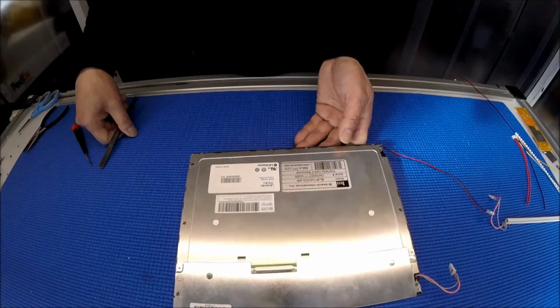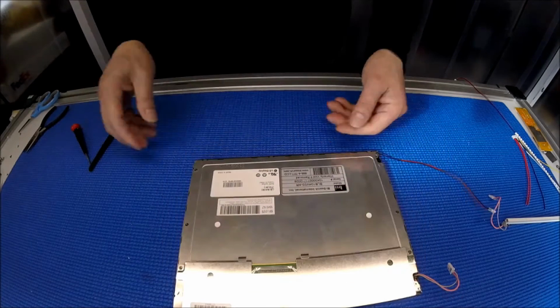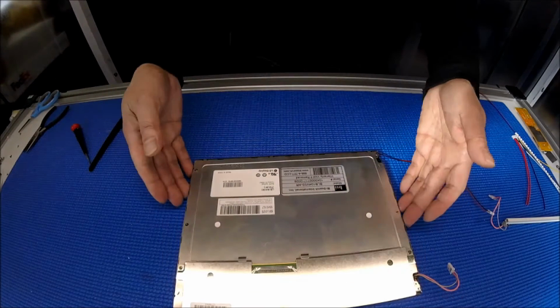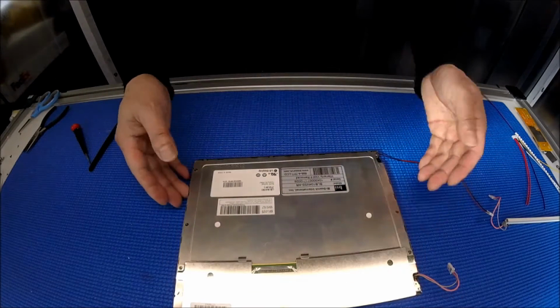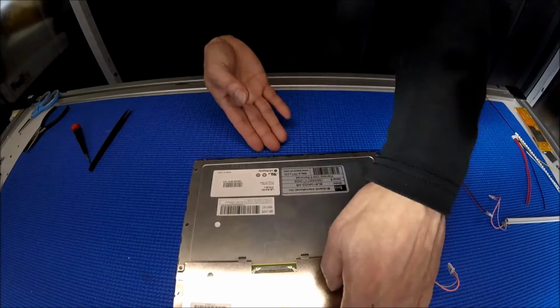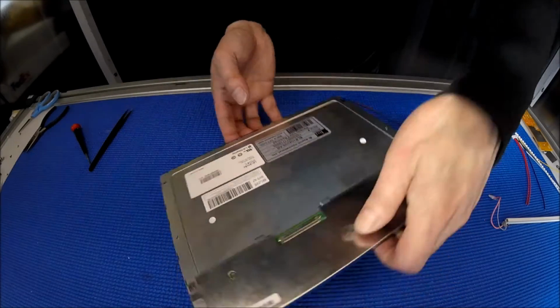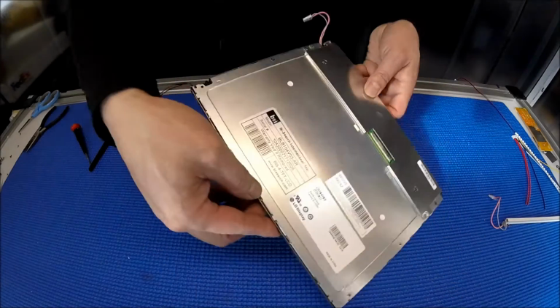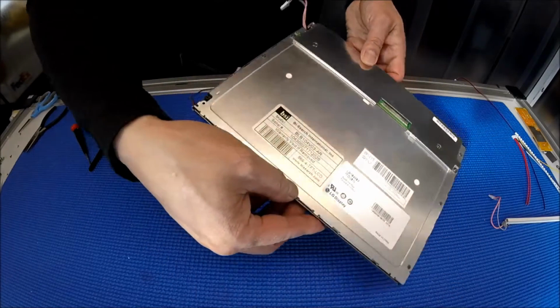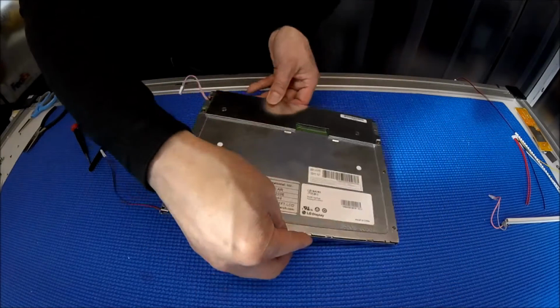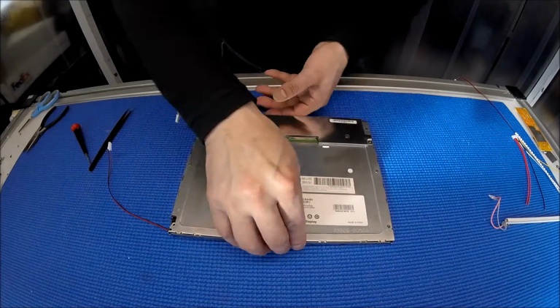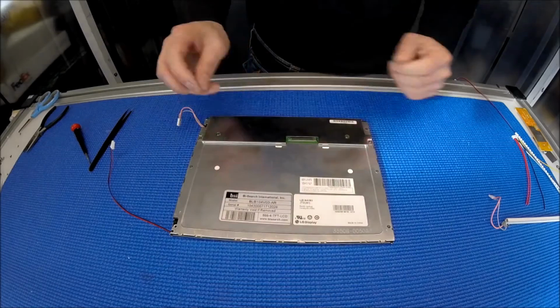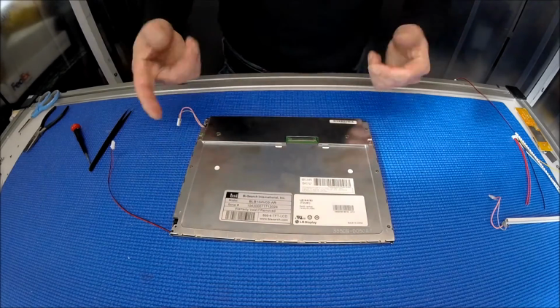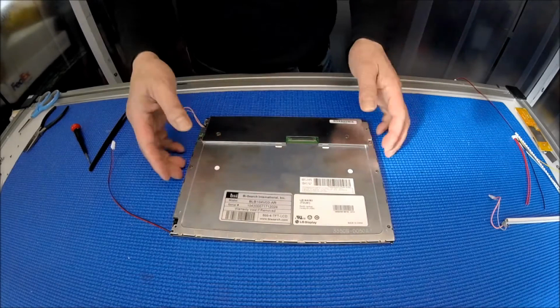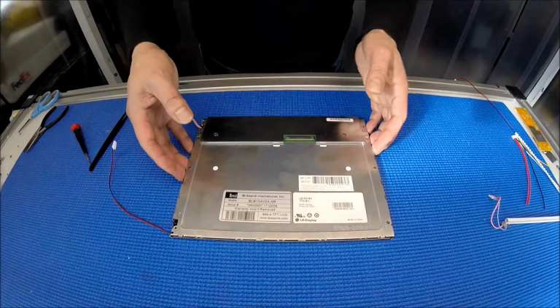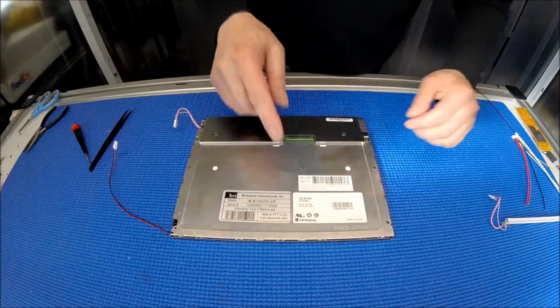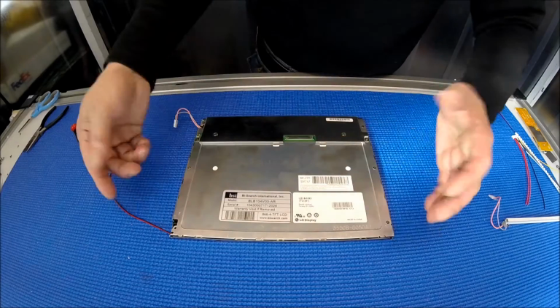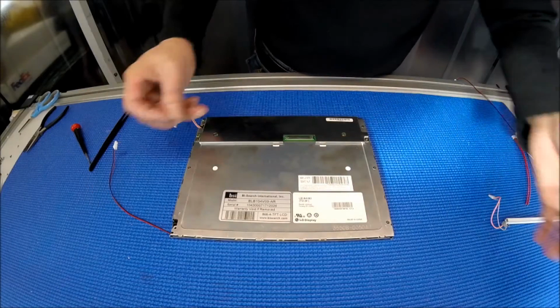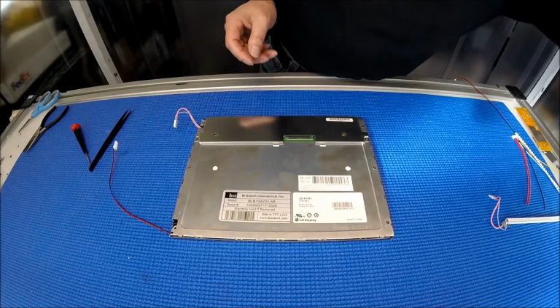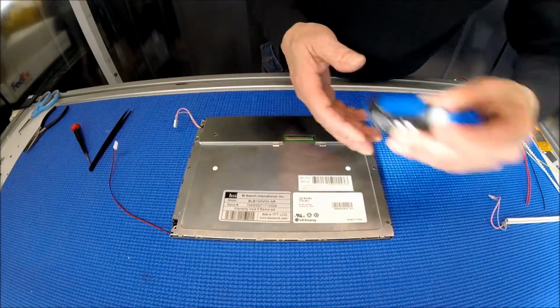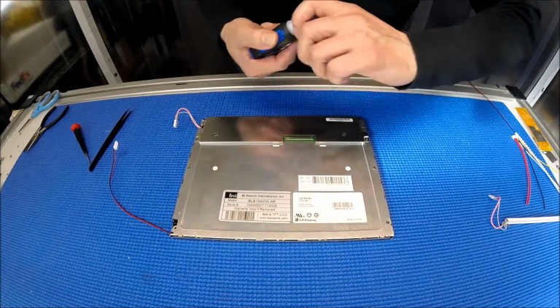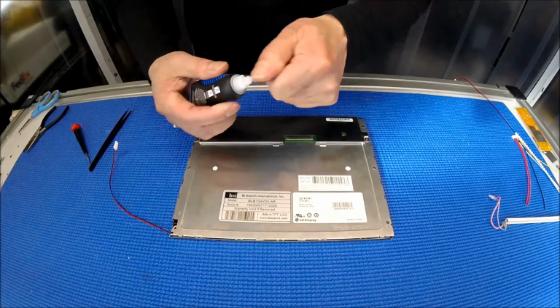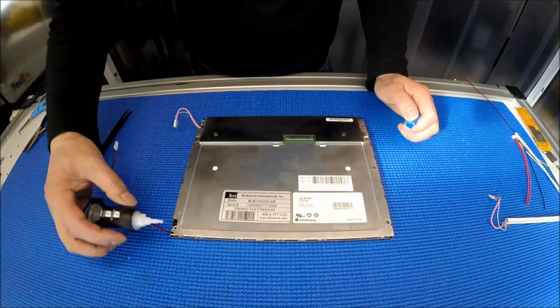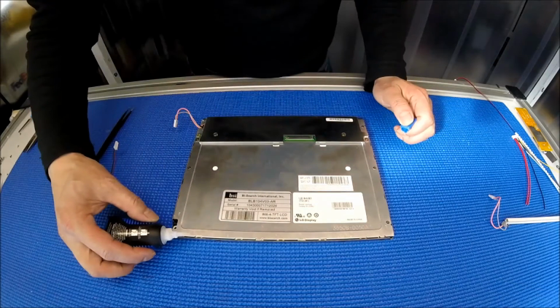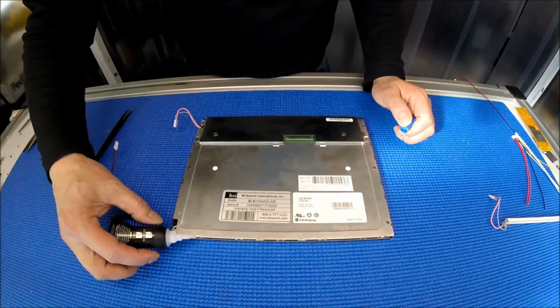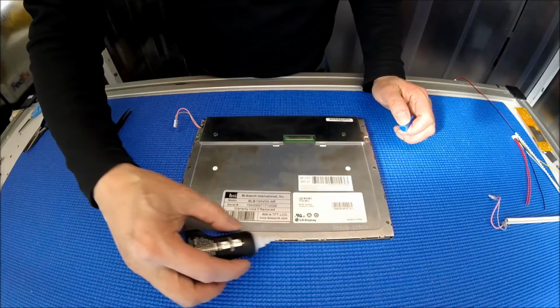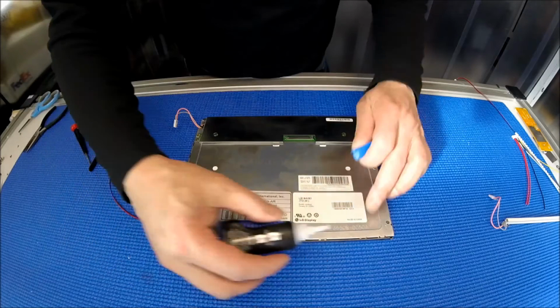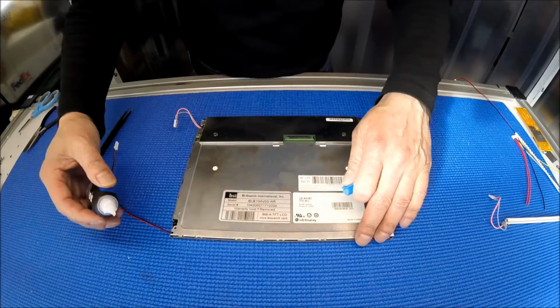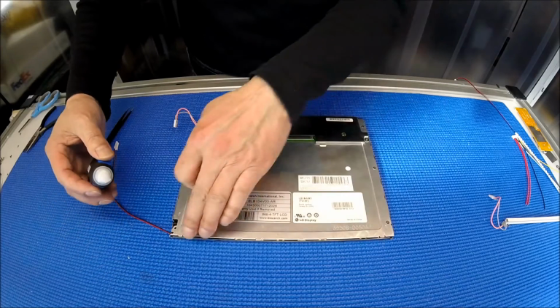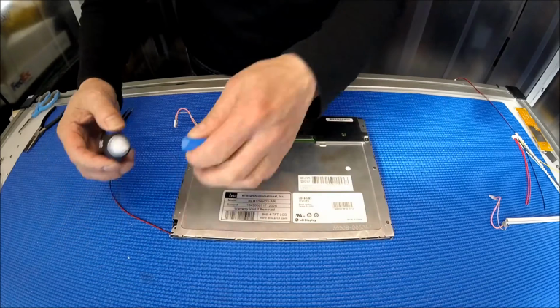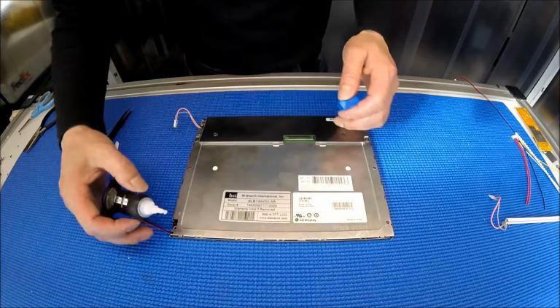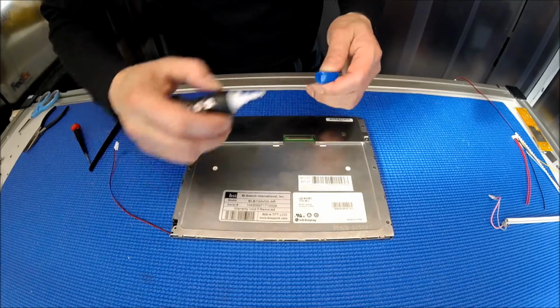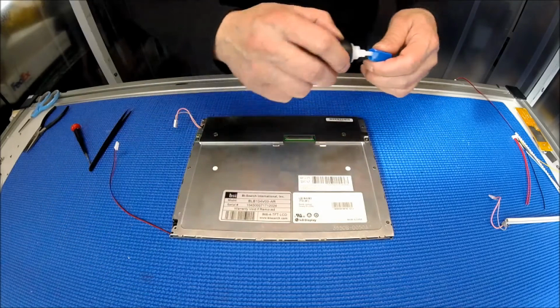After you test it and know everything's fine, you can add a little bit of super glue on this side, just to make sure that it stays there — a little bit on each section.